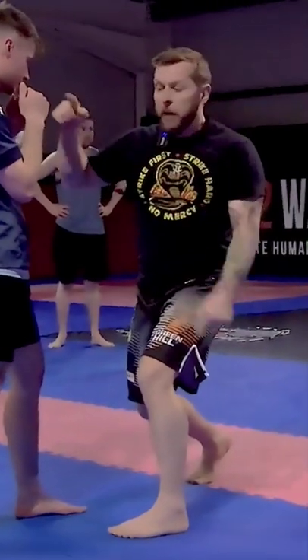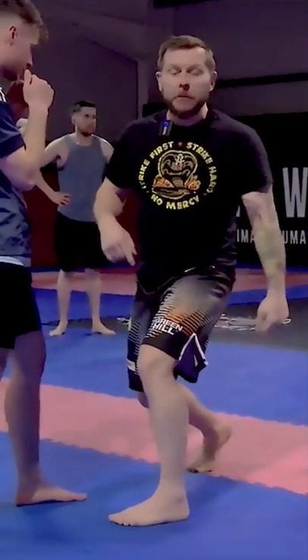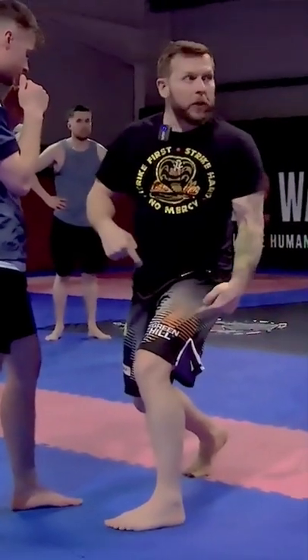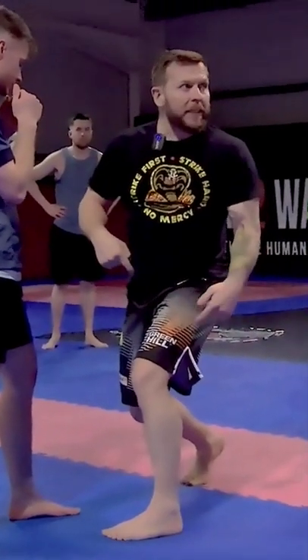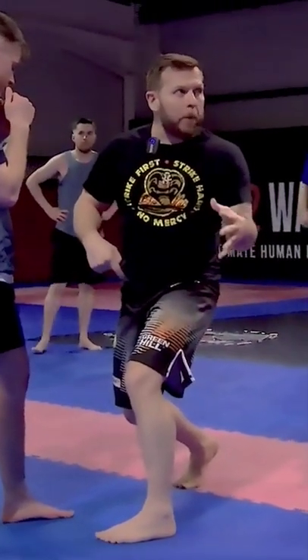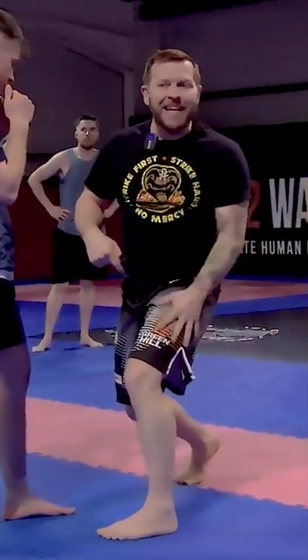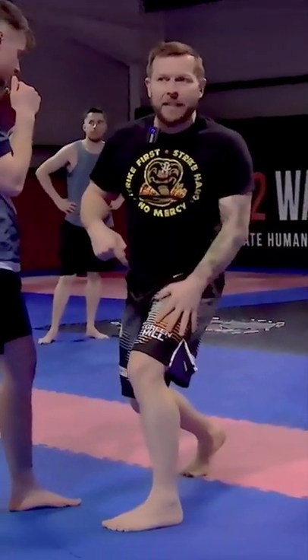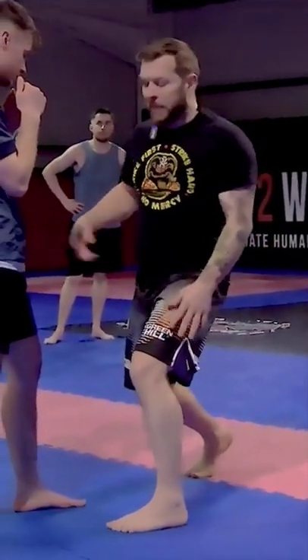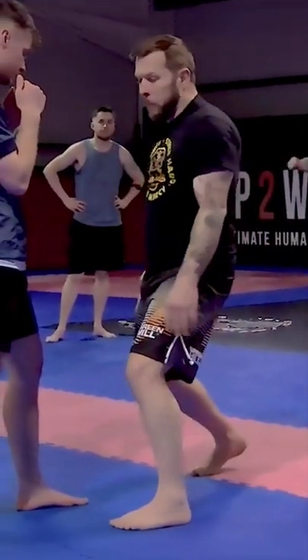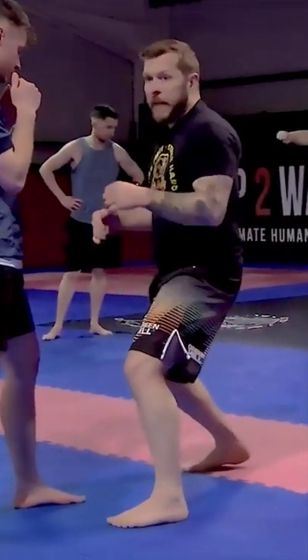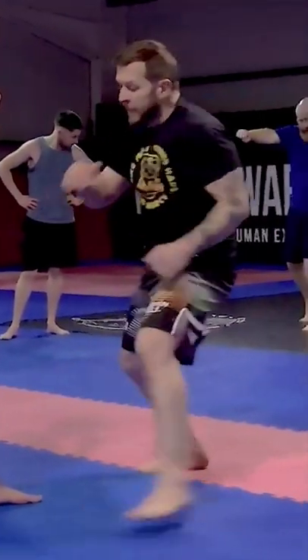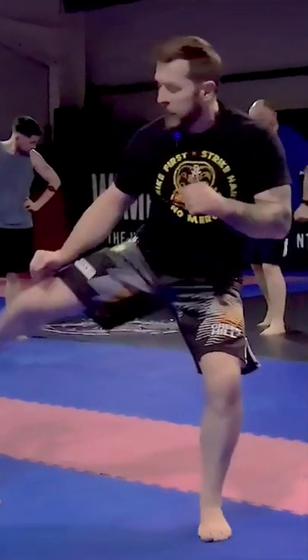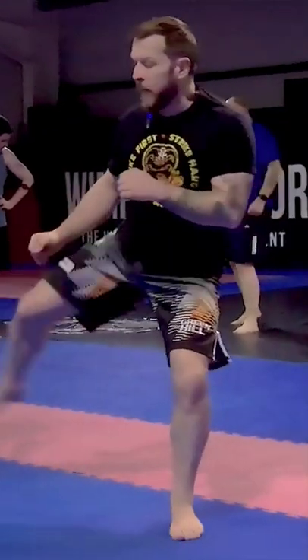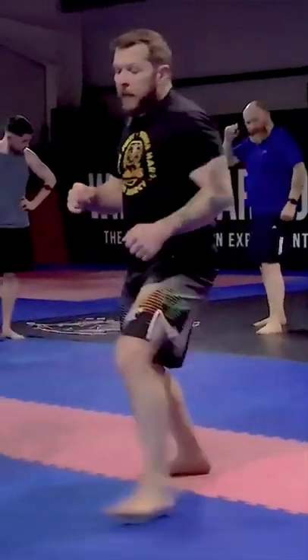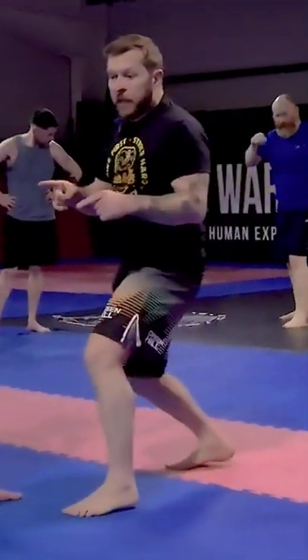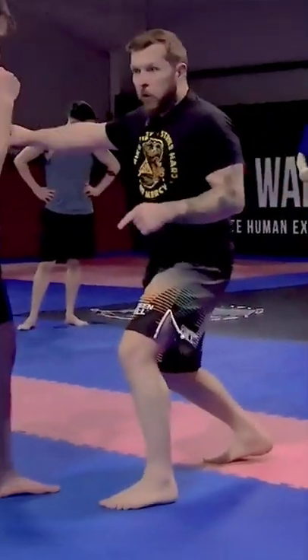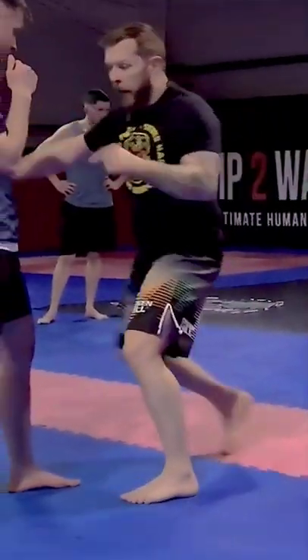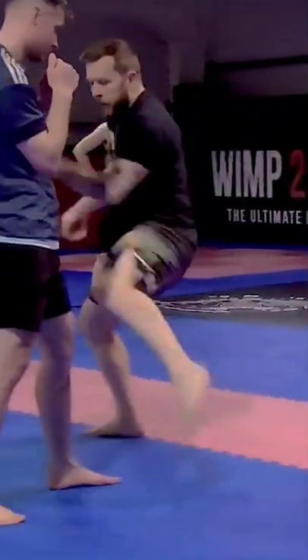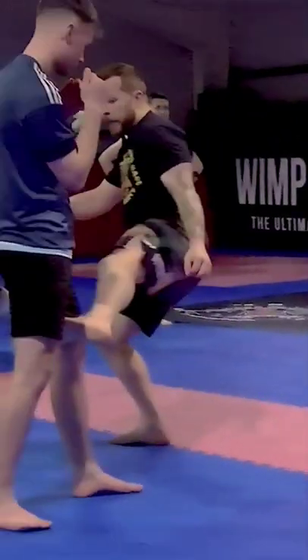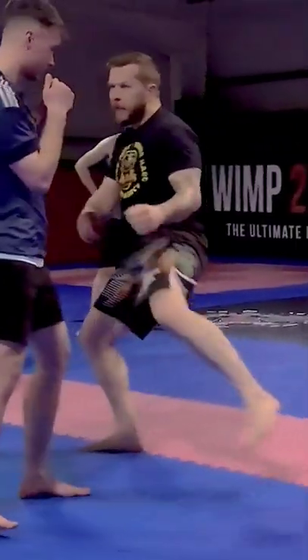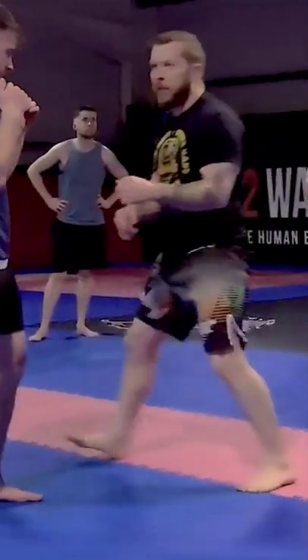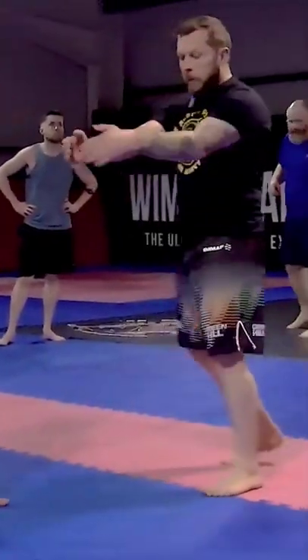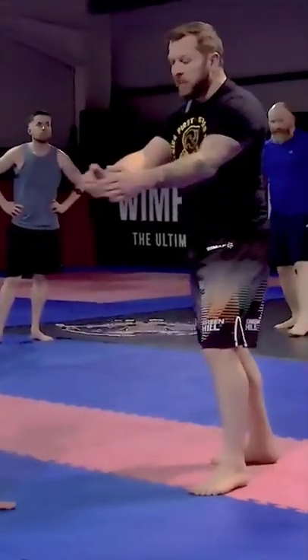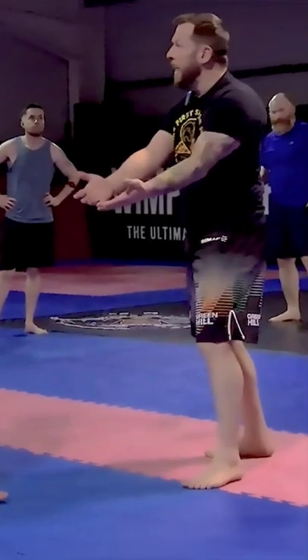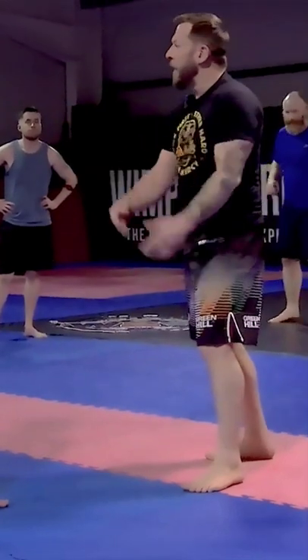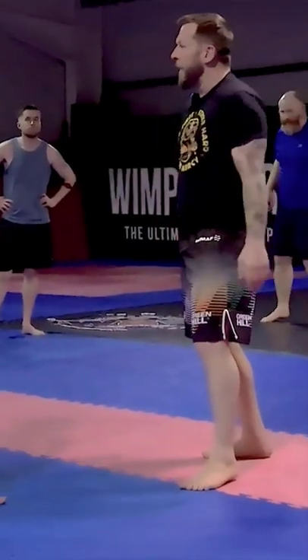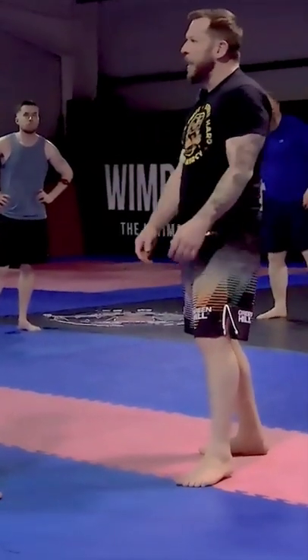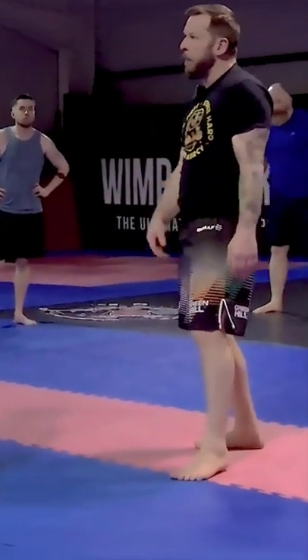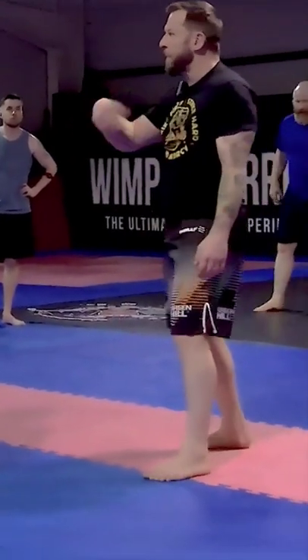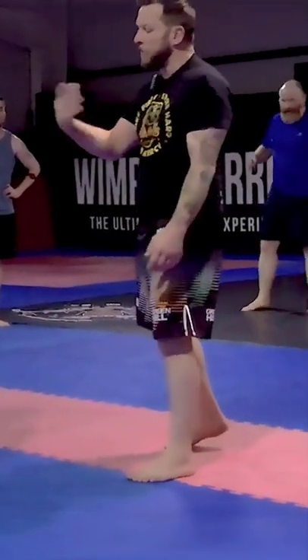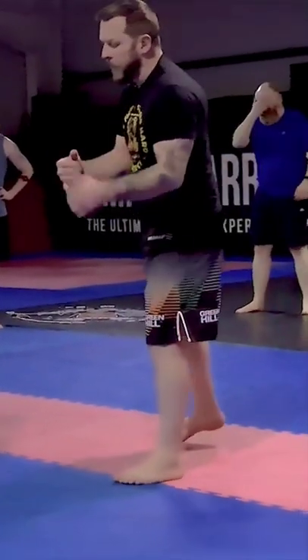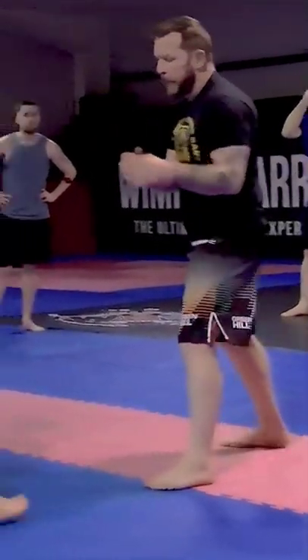I want to use the other leg this time. I want to kick my lead leg this time as opposed to my rear leg. Last time I went this way, this time I'm going to go that way and kick the inside. Because we're same stance, it's going to end up being an inside kick here. If he was opposite stance, it'd be an outside leg kick.